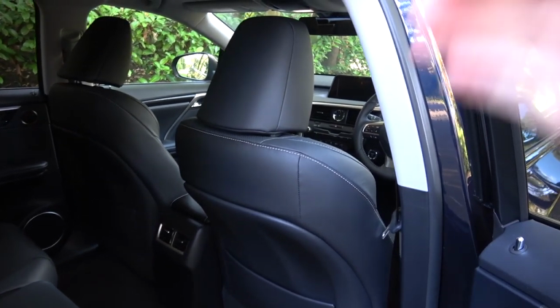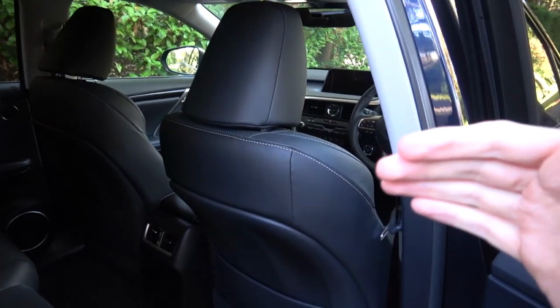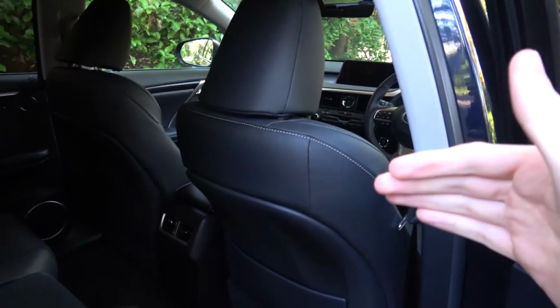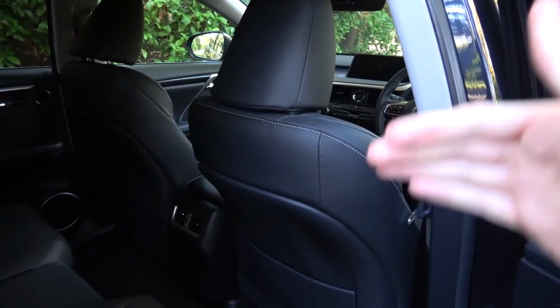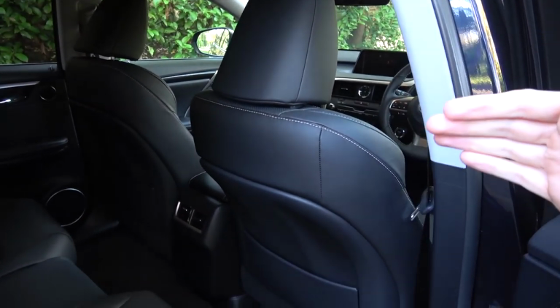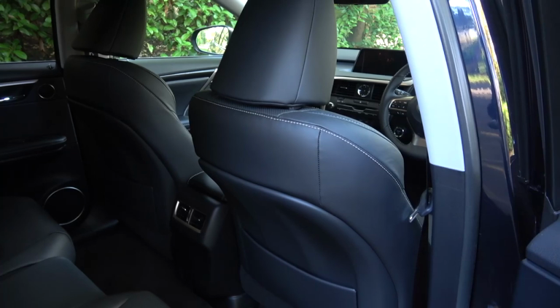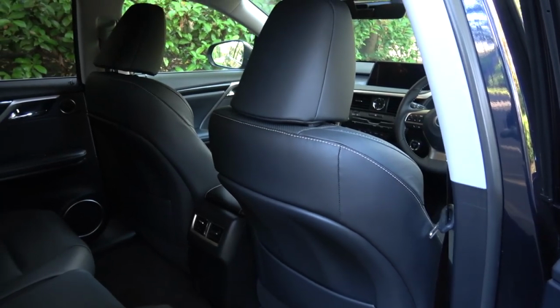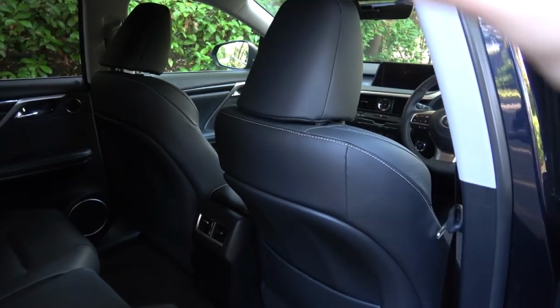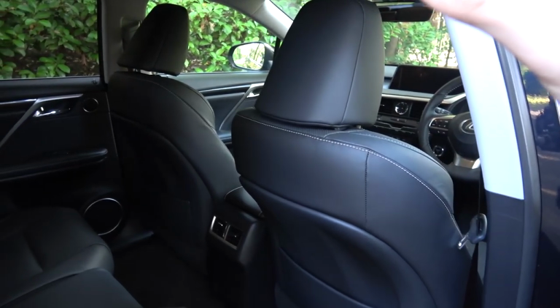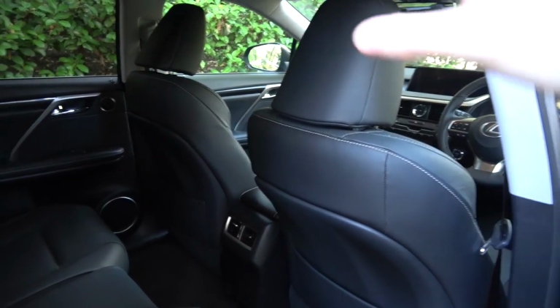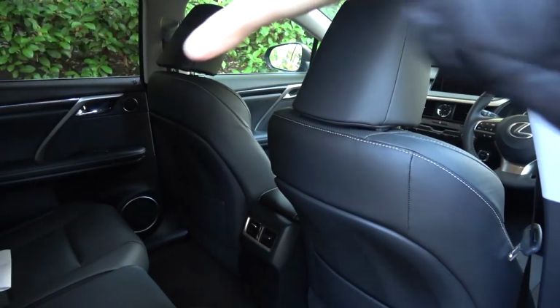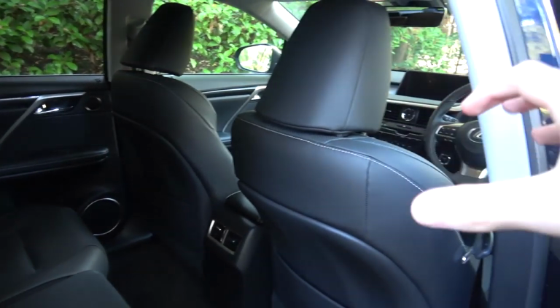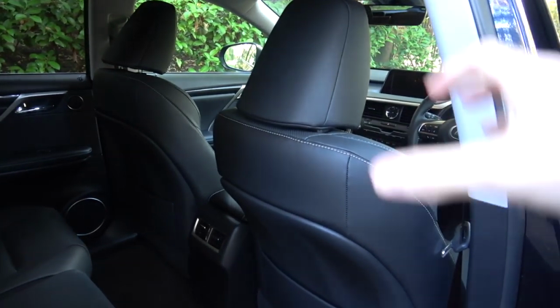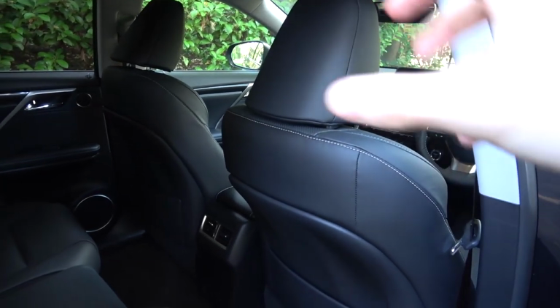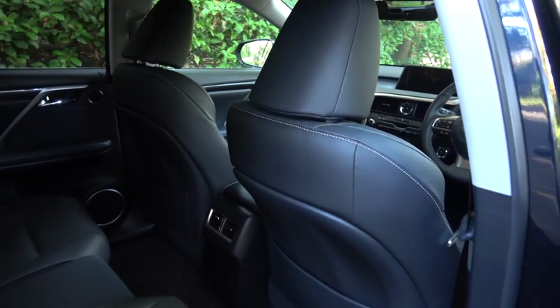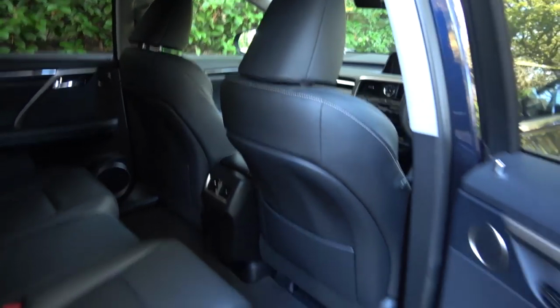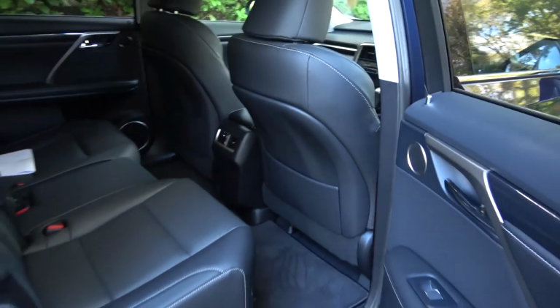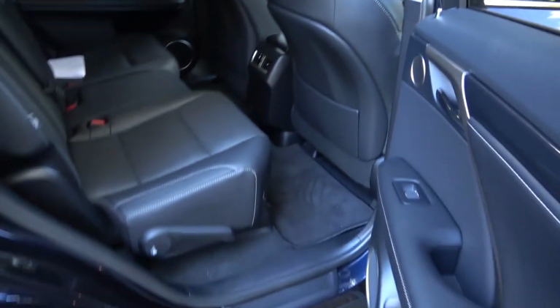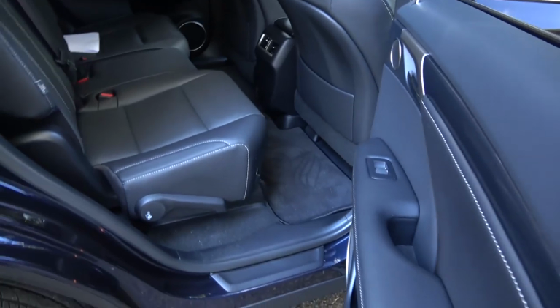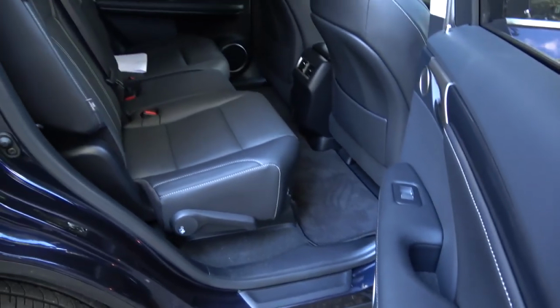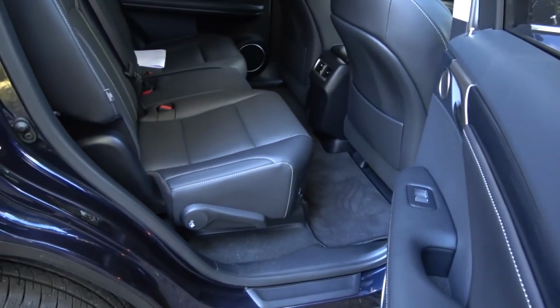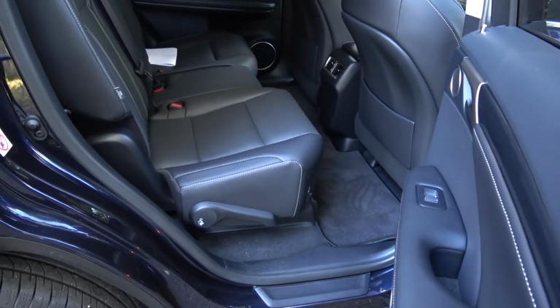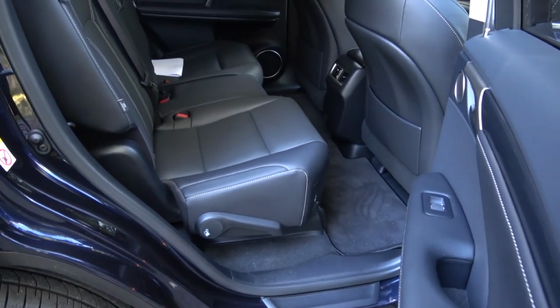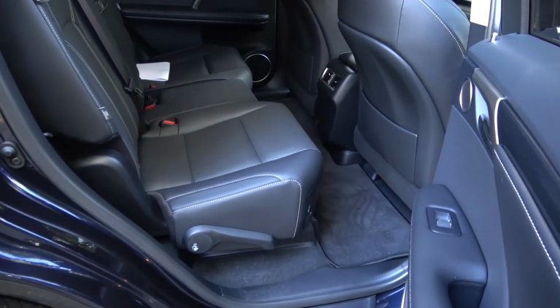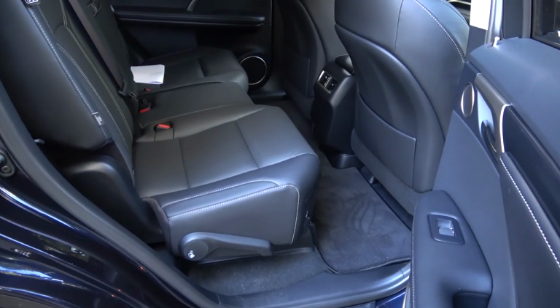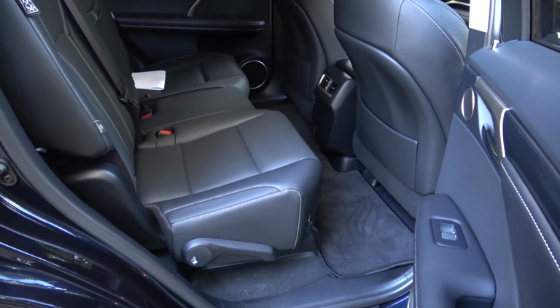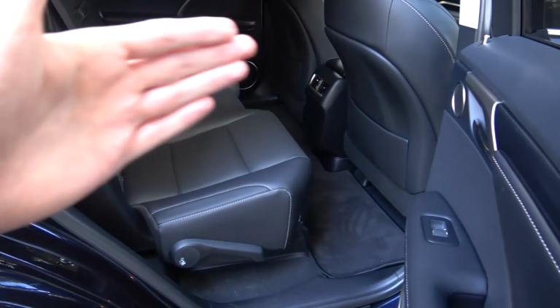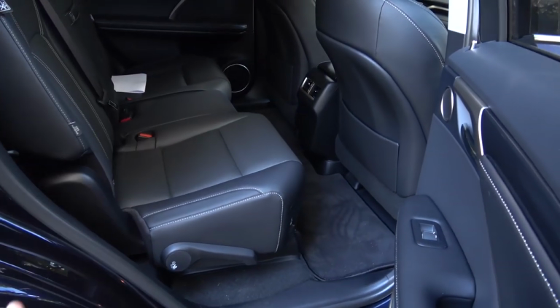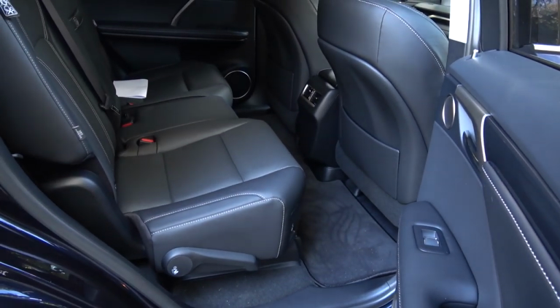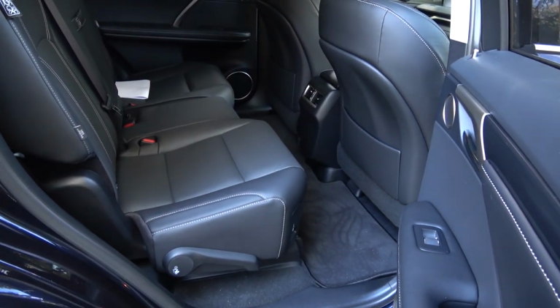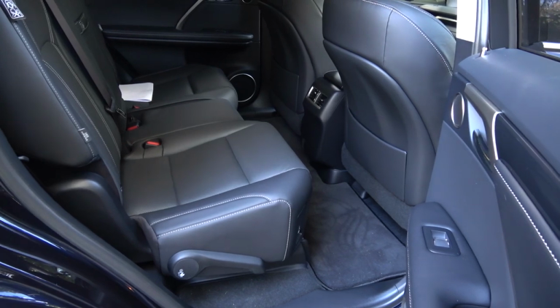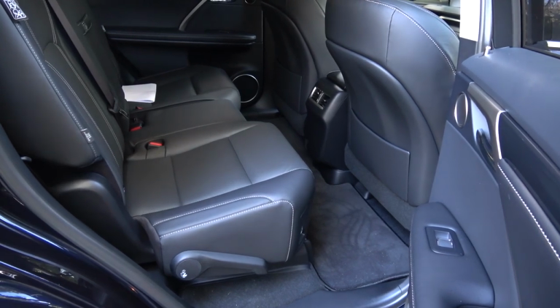You have loads of space, both in terms of legroom and also in terms of the space between each seat. In the rear, these can be pushed back and forth using a bar underneath — they are manually adjustable.